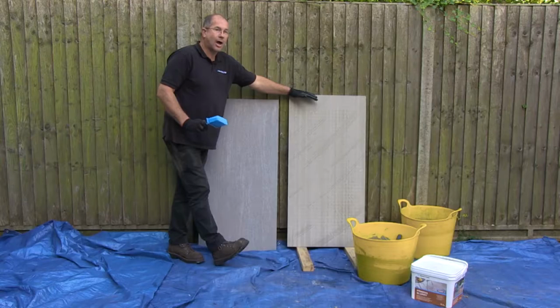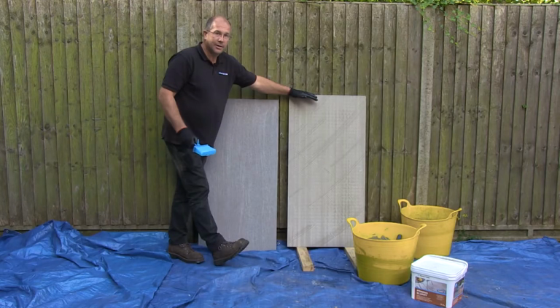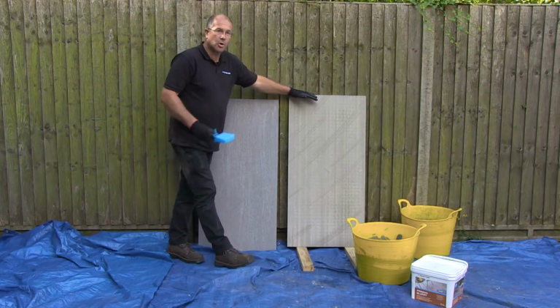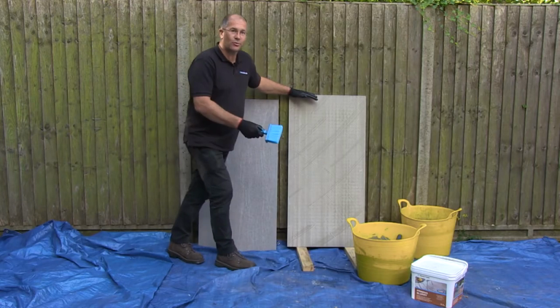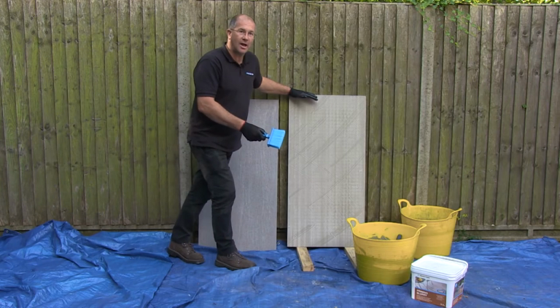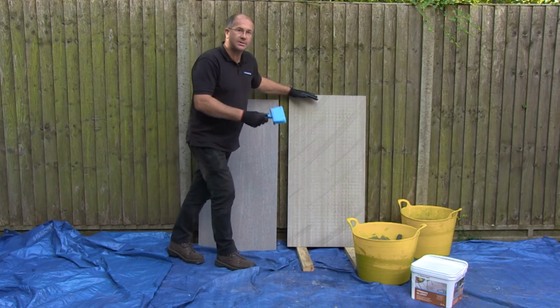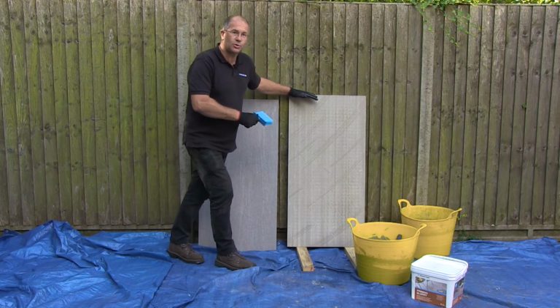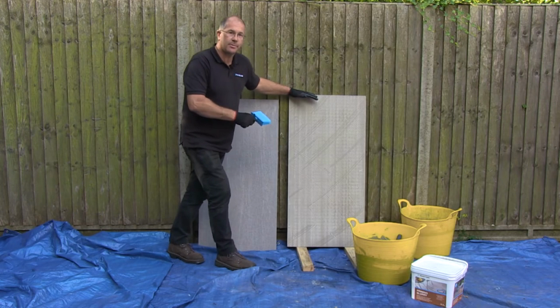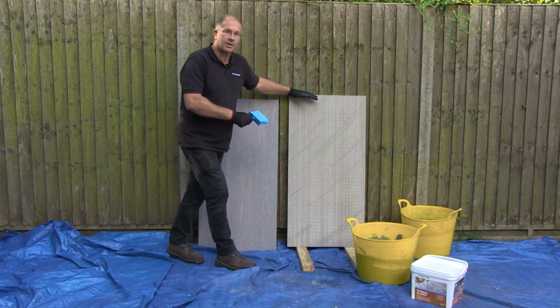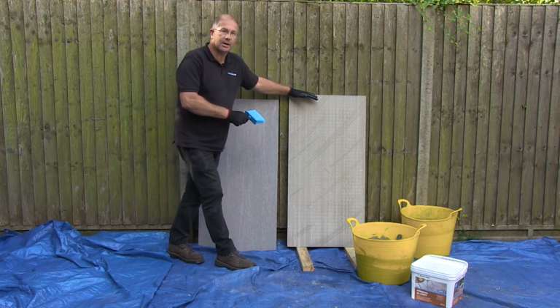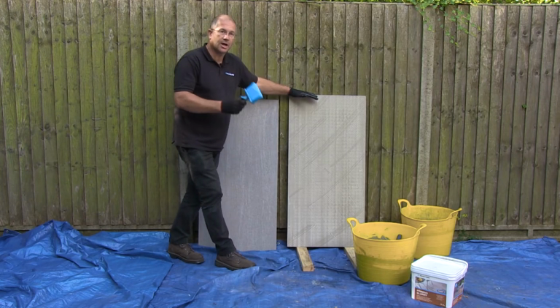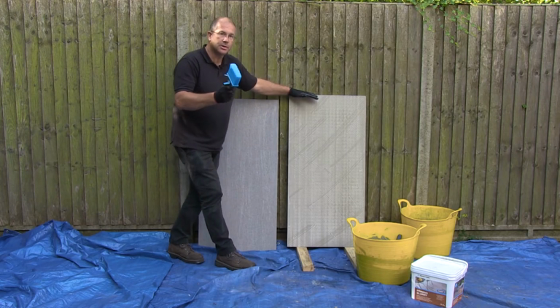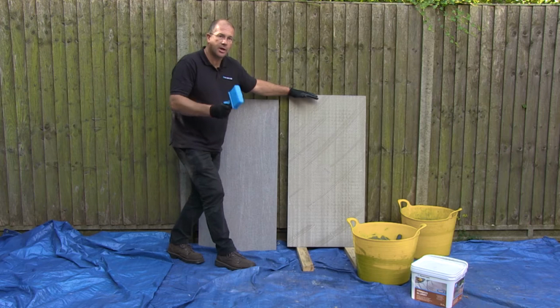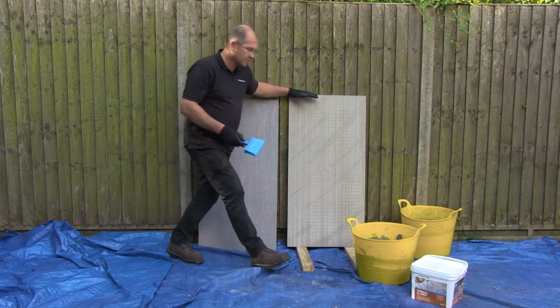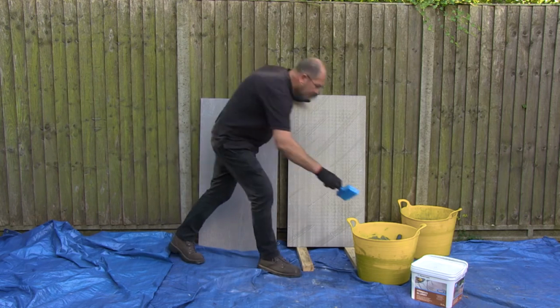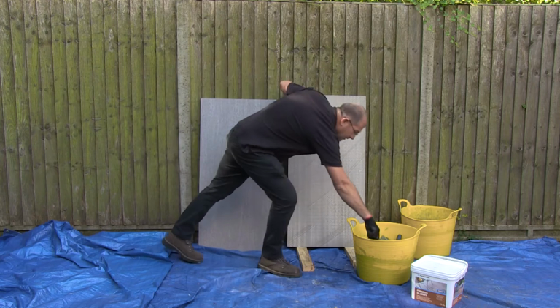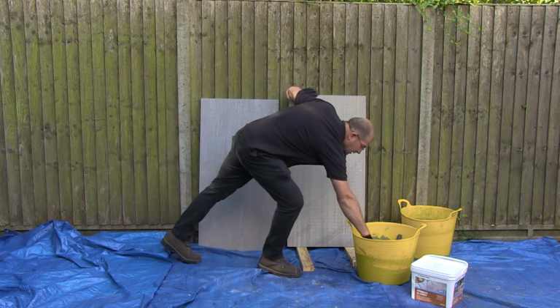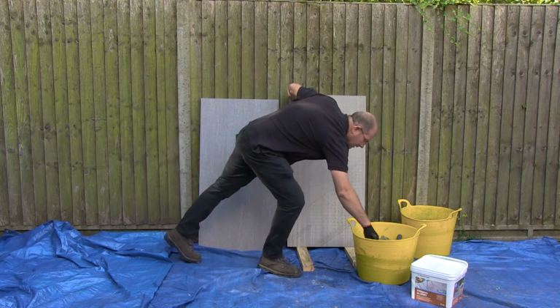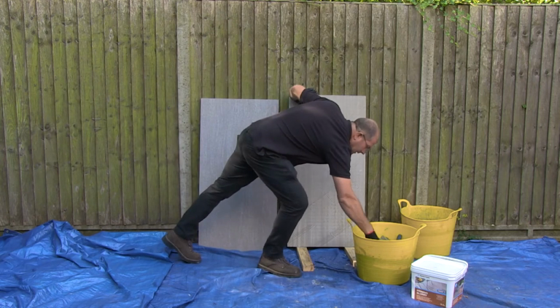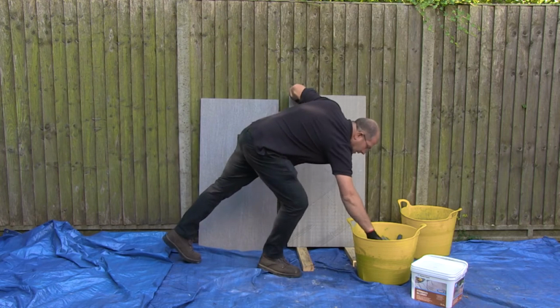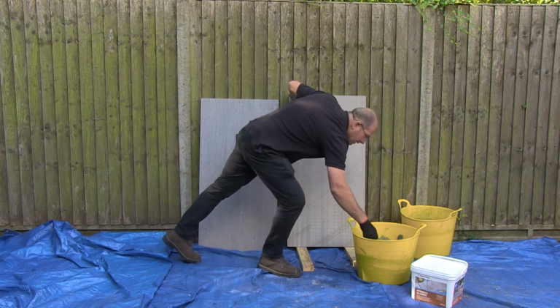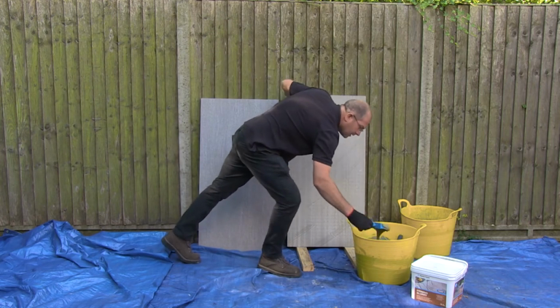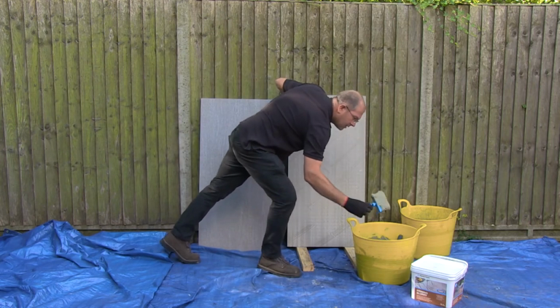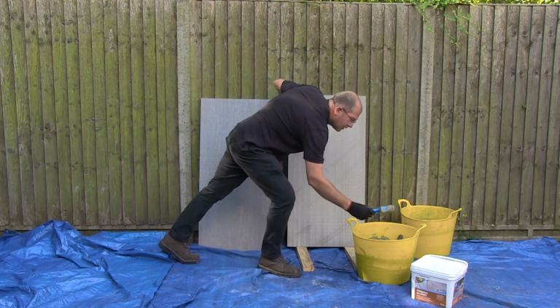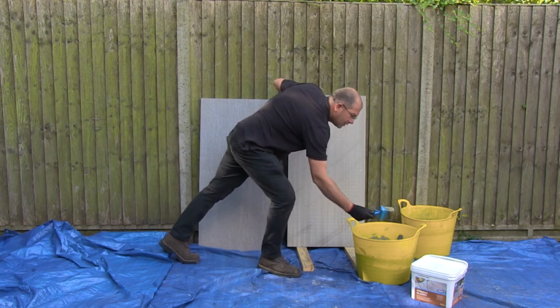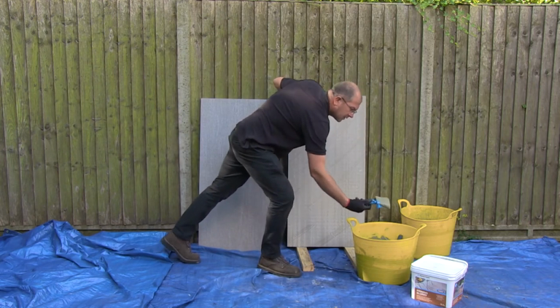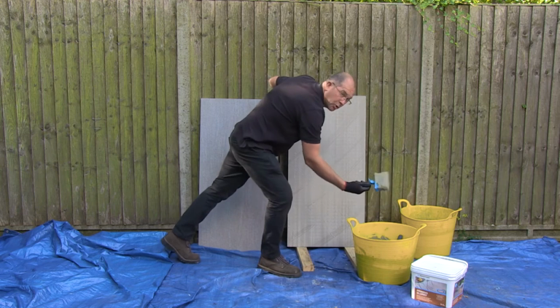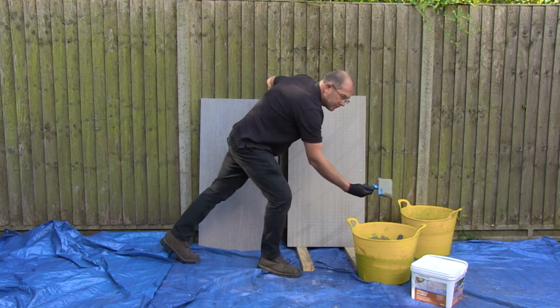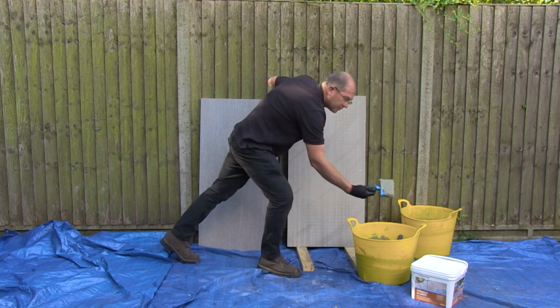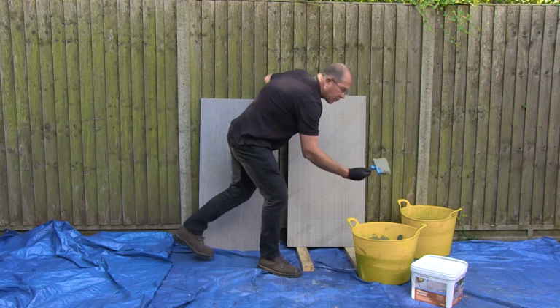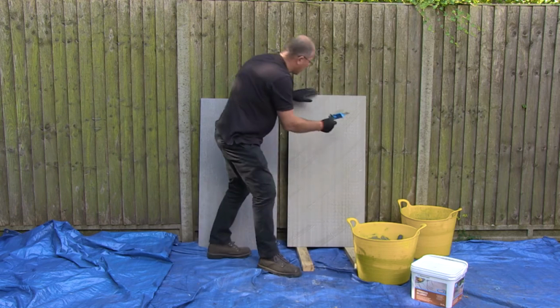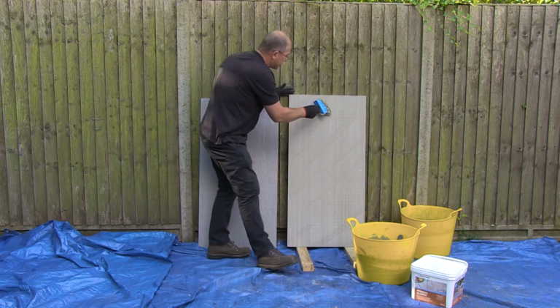The priming slurry is now mixed and ready to be applied to the back of the slab. Get a good amount of product on the brush.